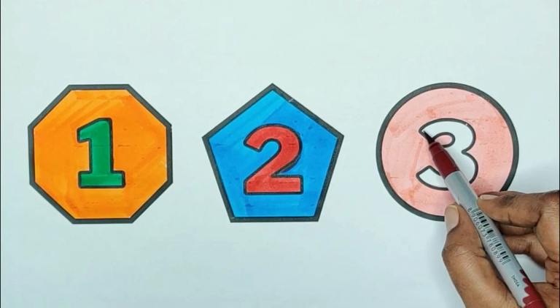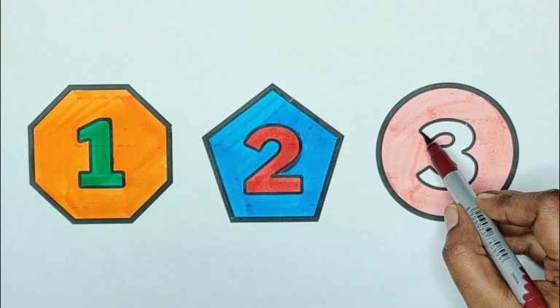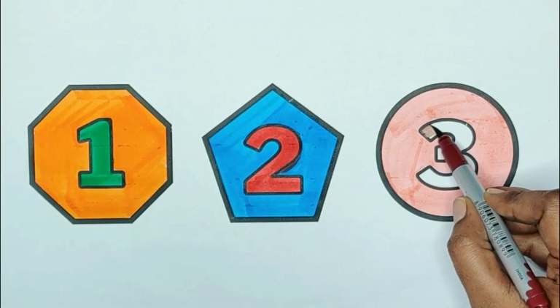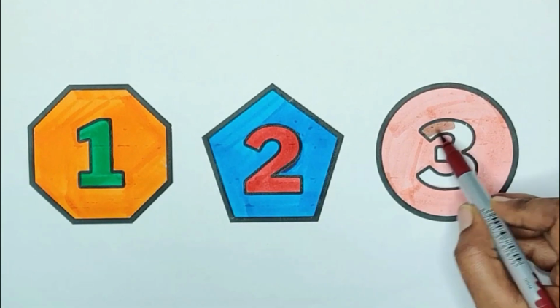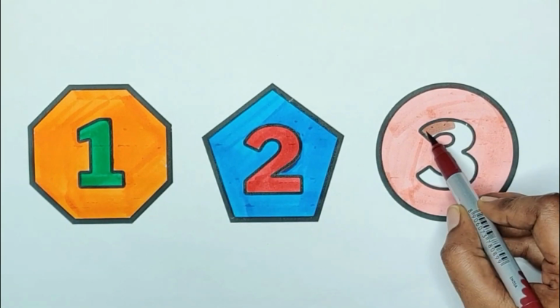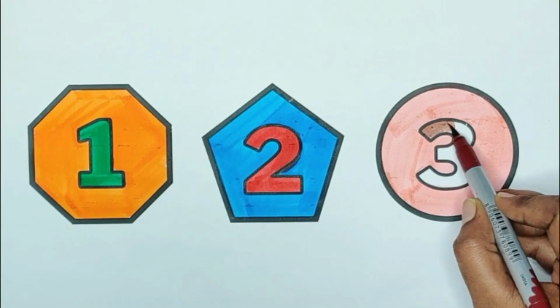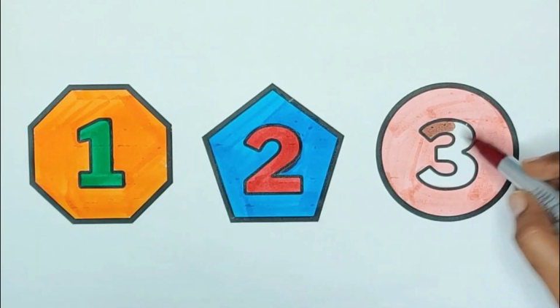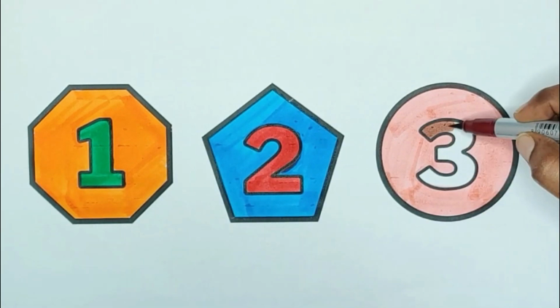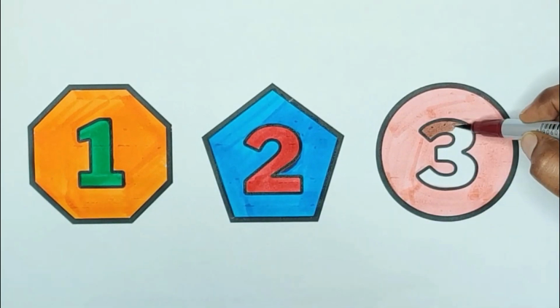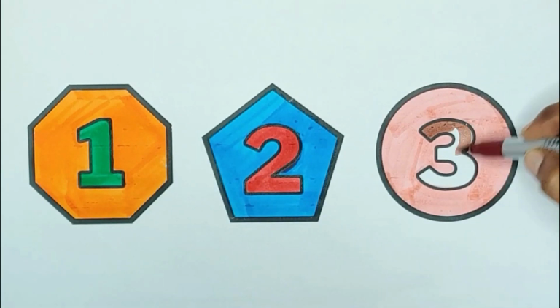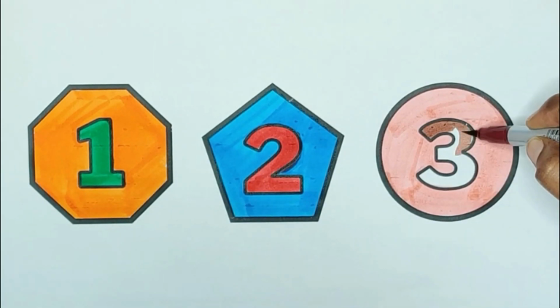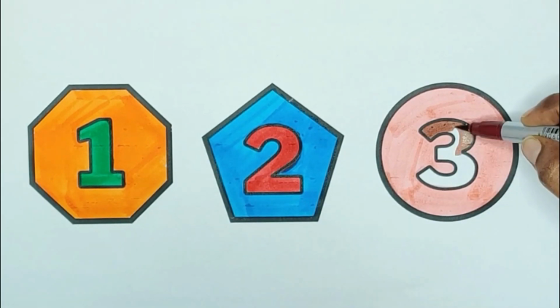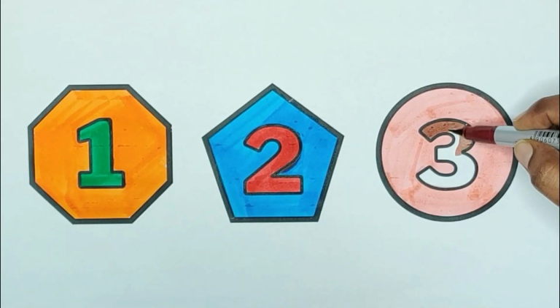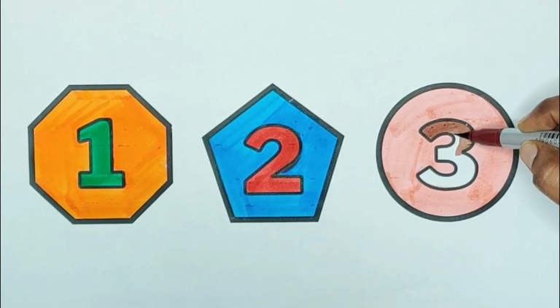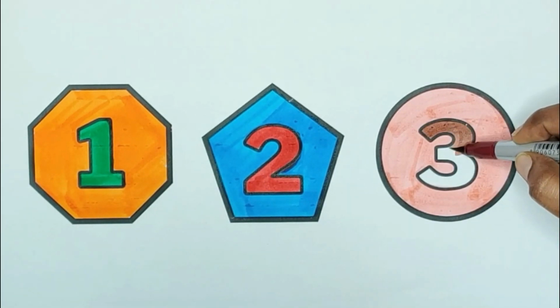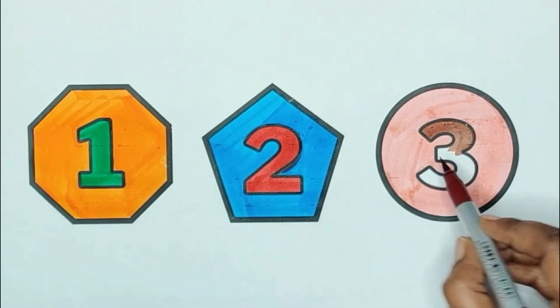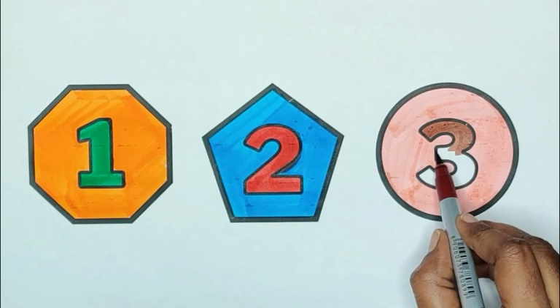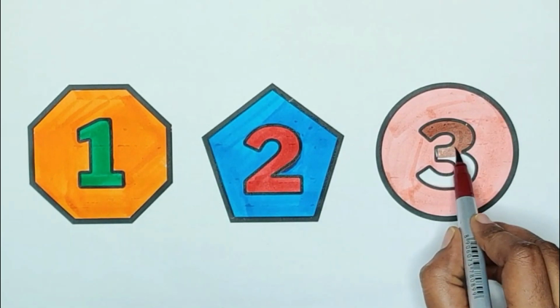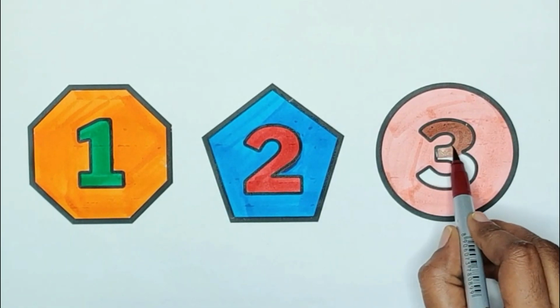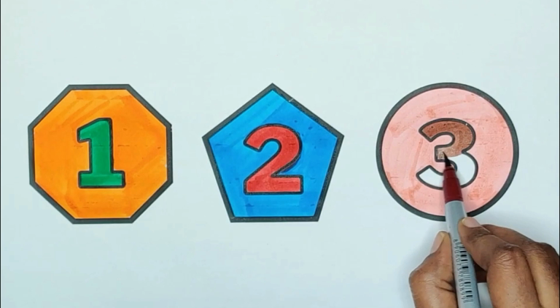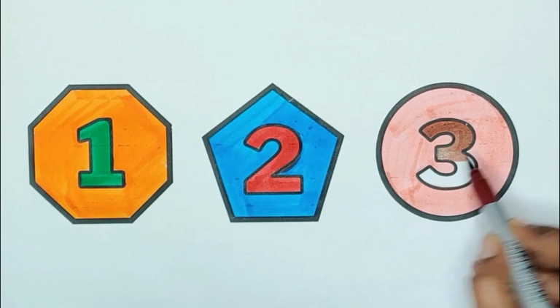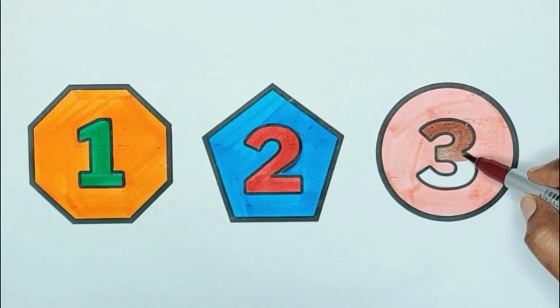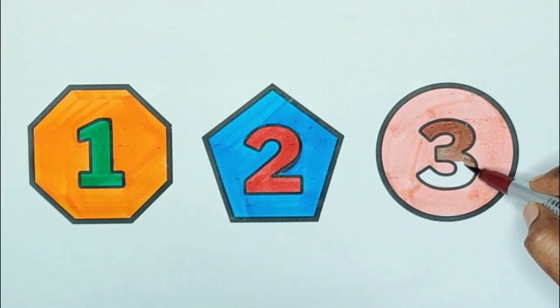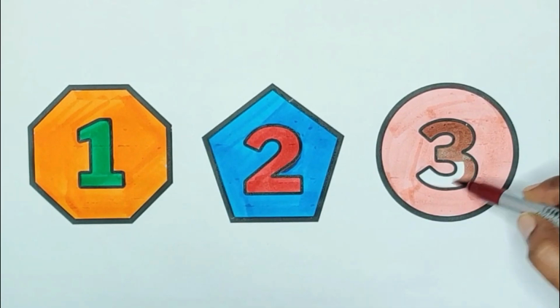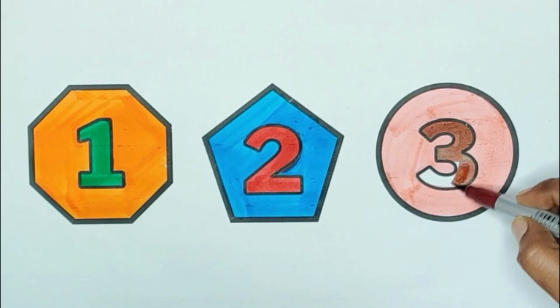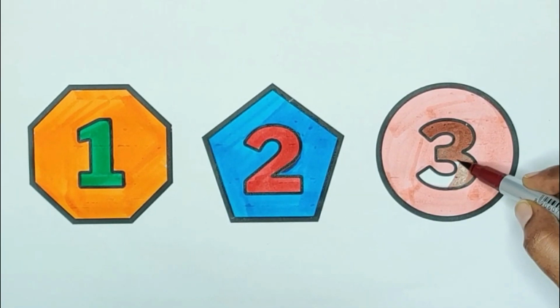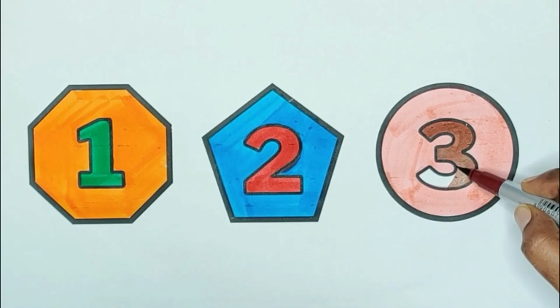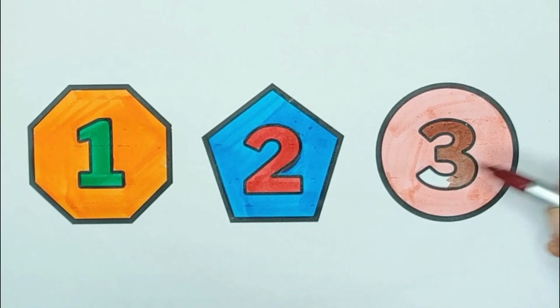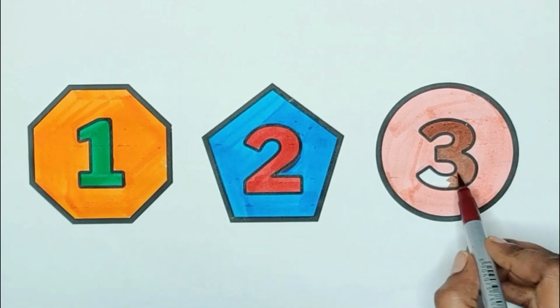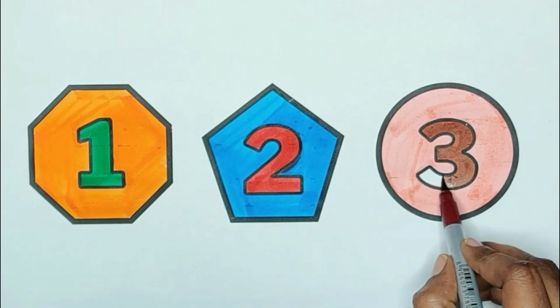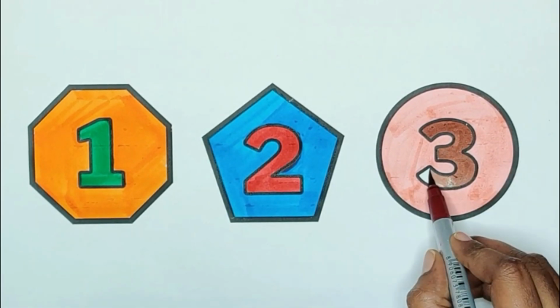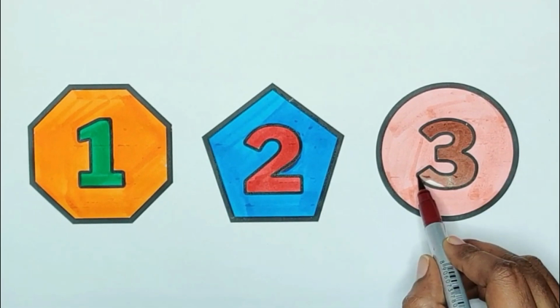Brown color, three. T, H, R, E, E. Three. Three bananas.